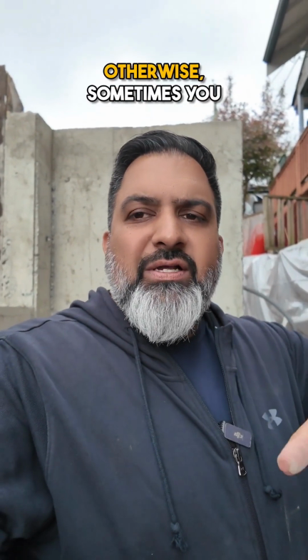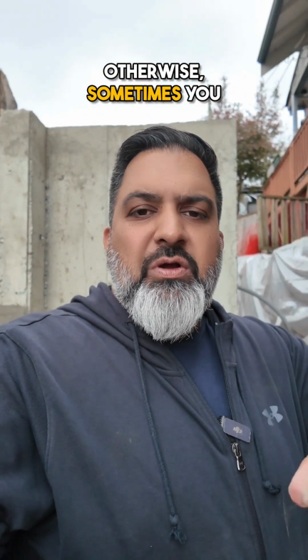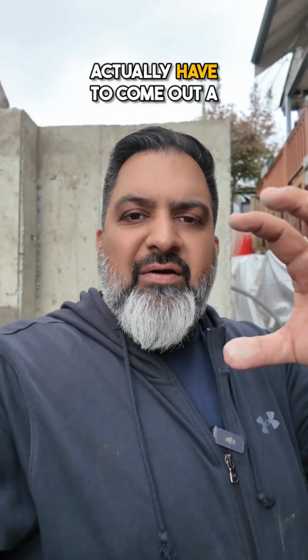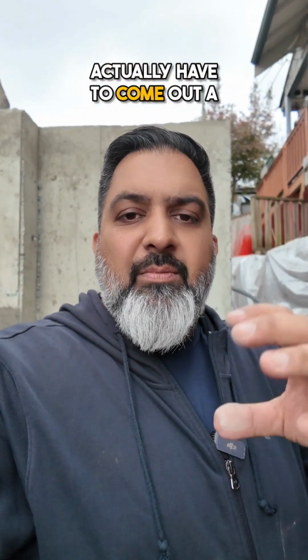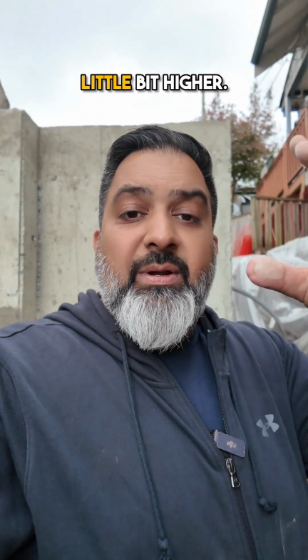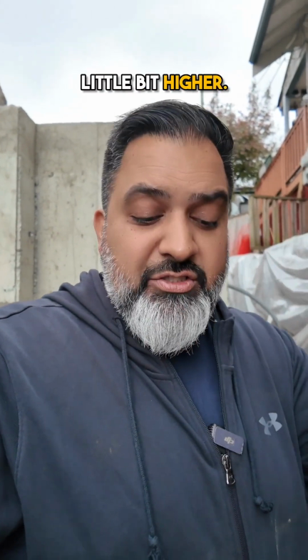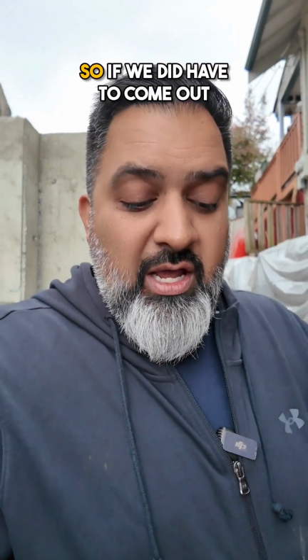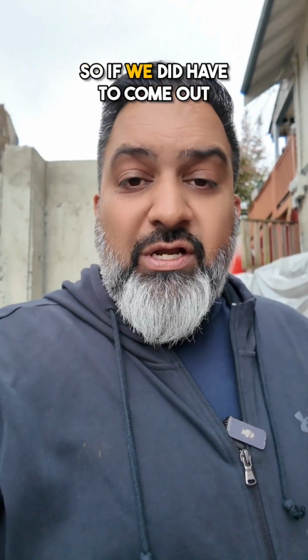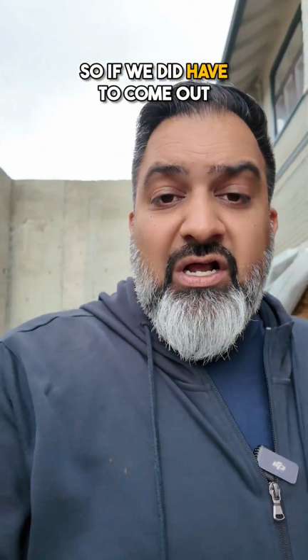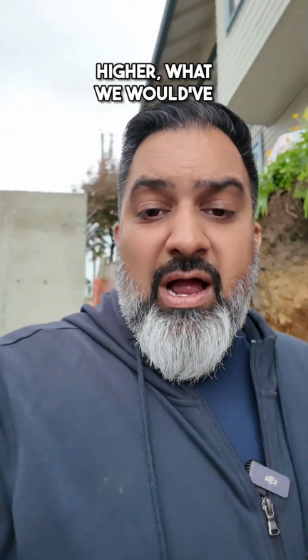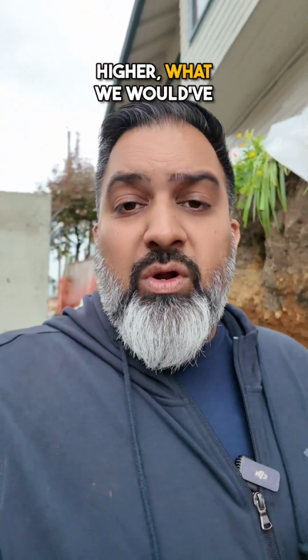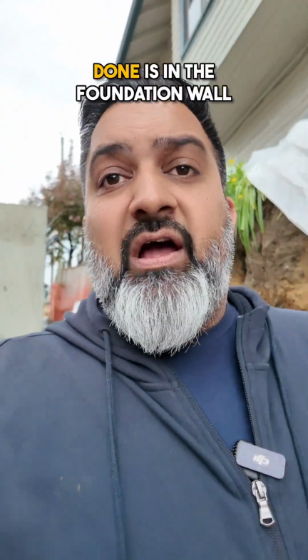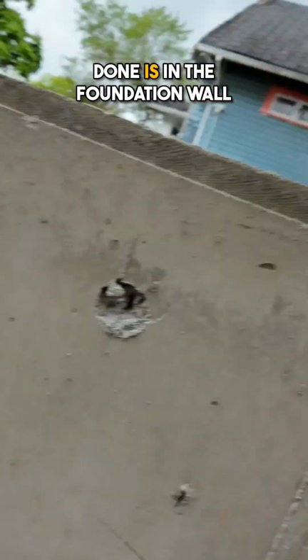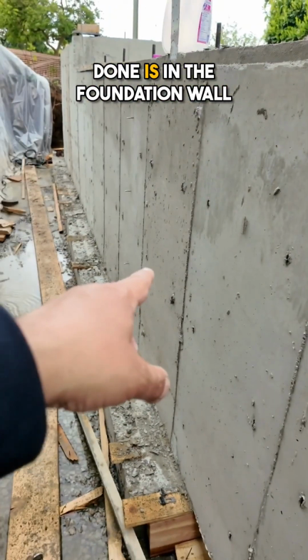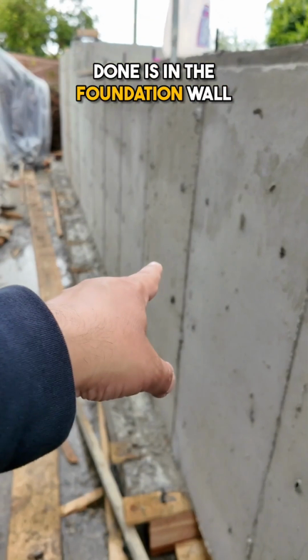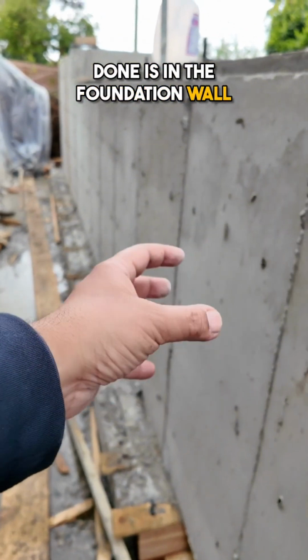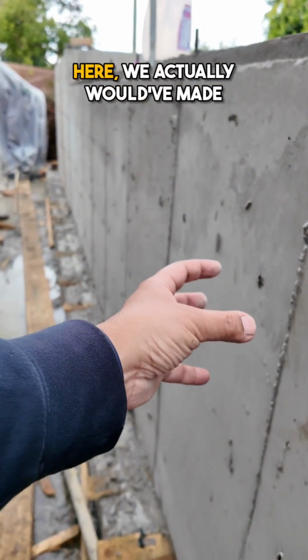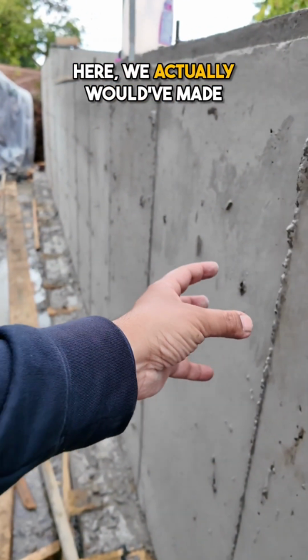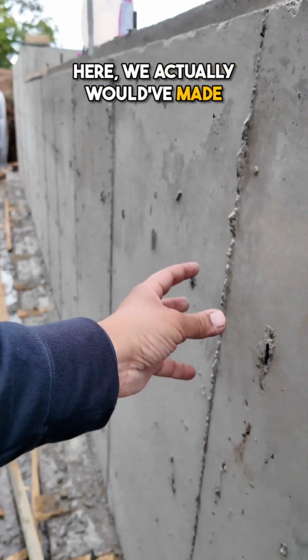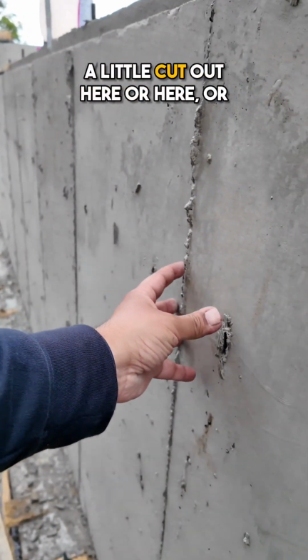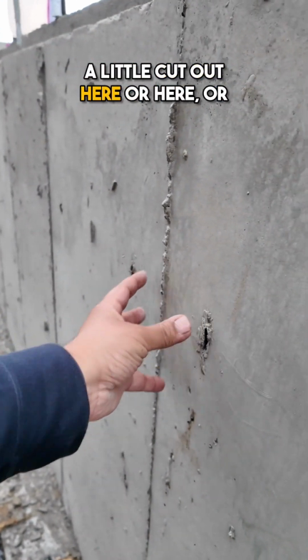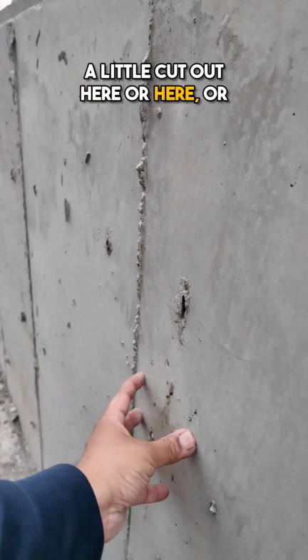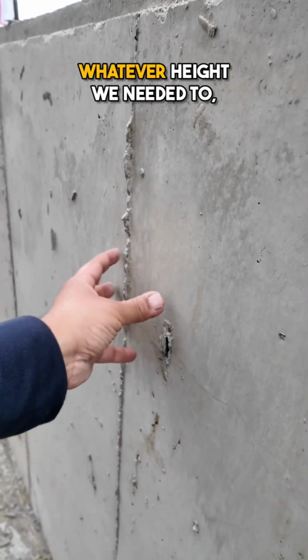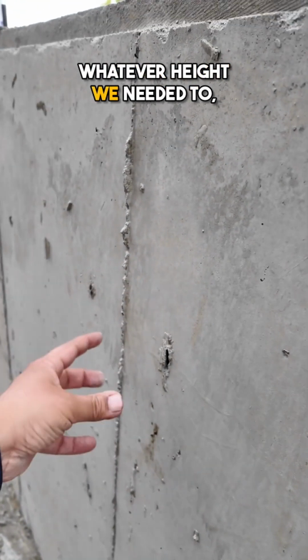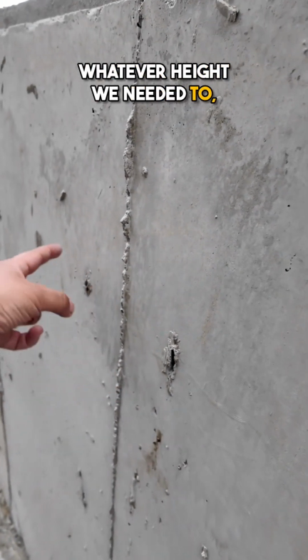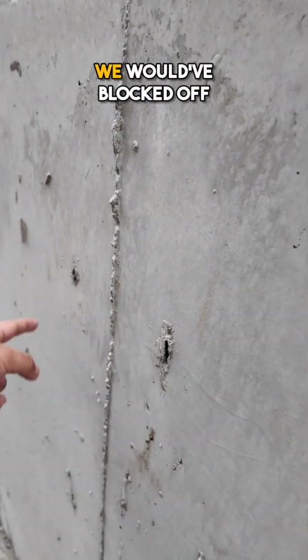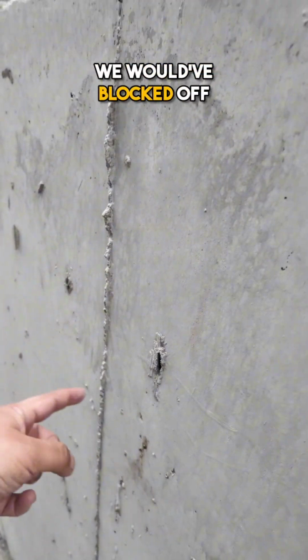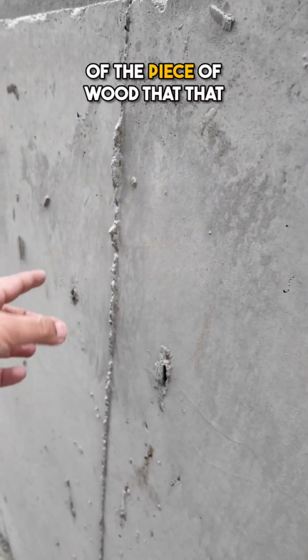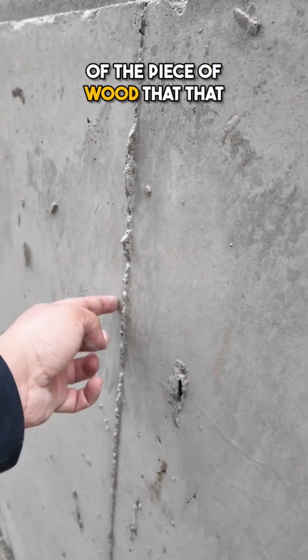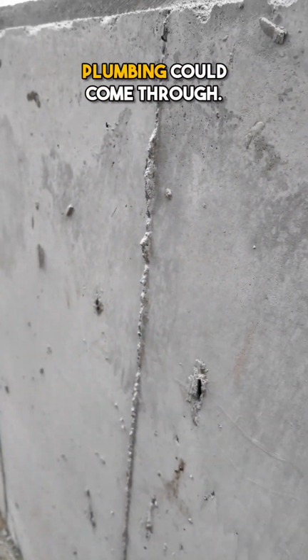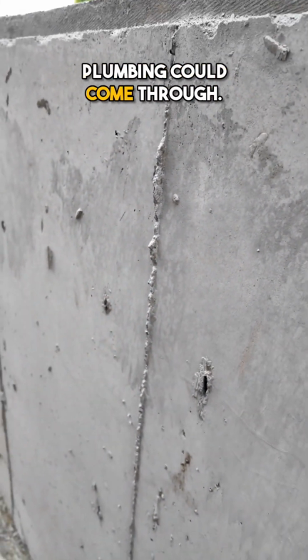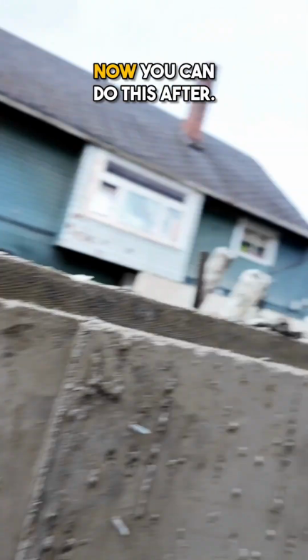Otherwise, sometimes you actually have to come out a little bit higher. So if we did have to come out higher, what we would have done is in the foundation wall here, we actually would have made a little cutout at whatever height we needed to, and blocked it off with a piece of wood that the plumbing could come through.